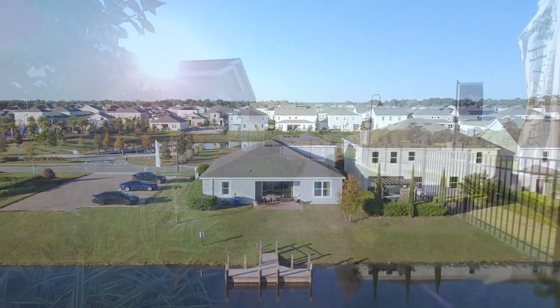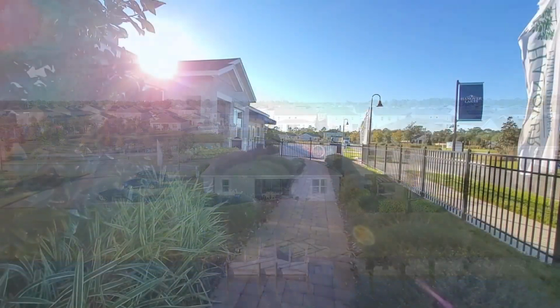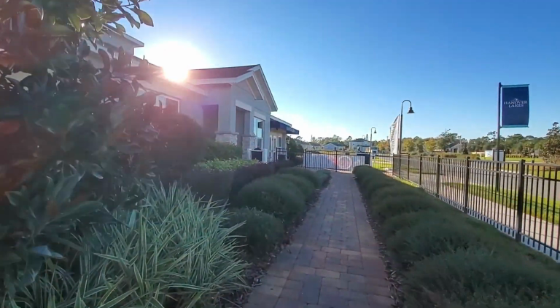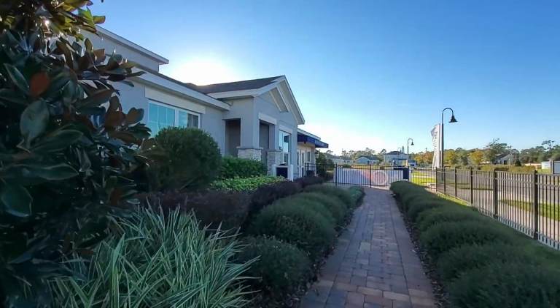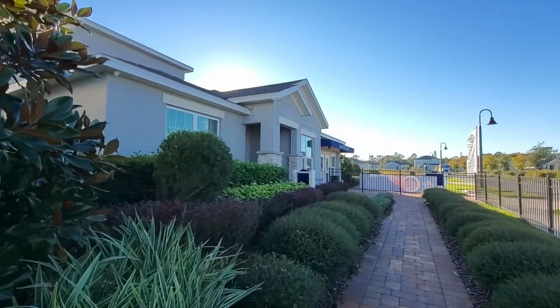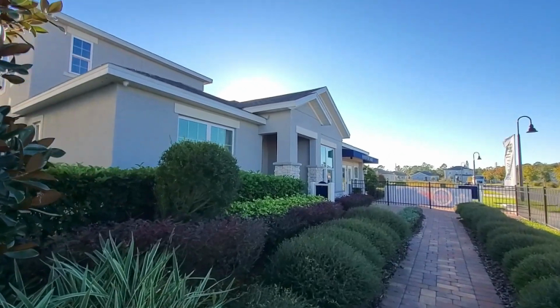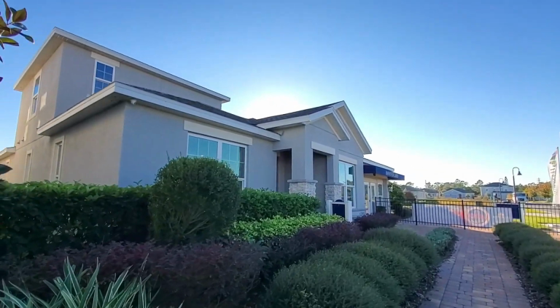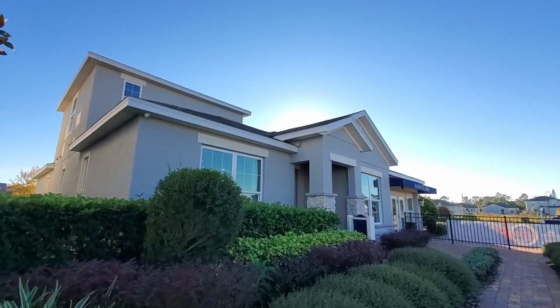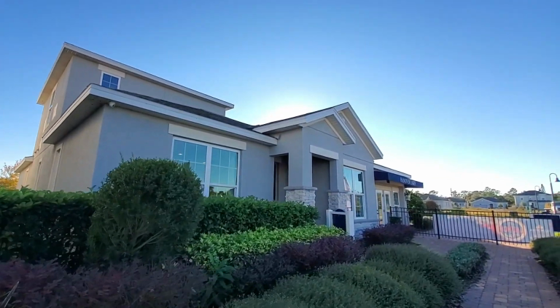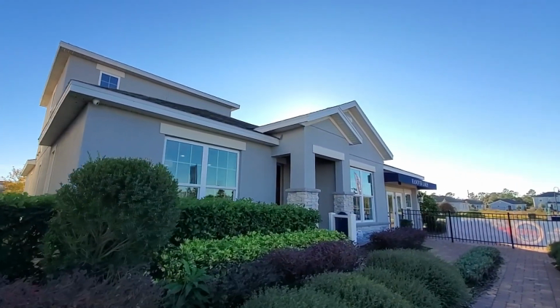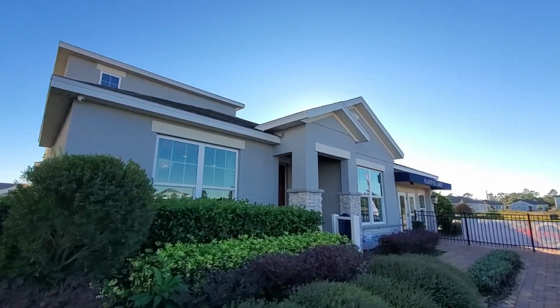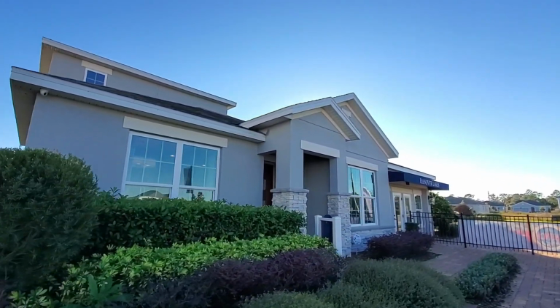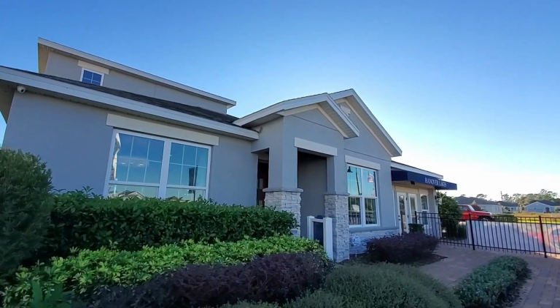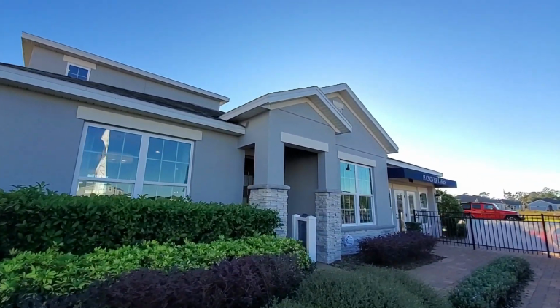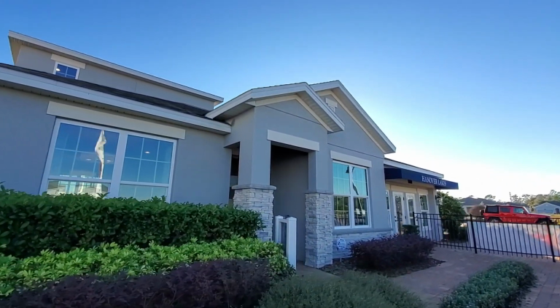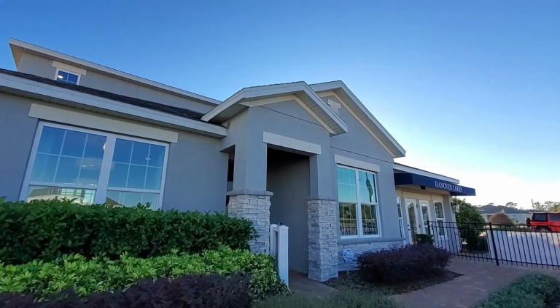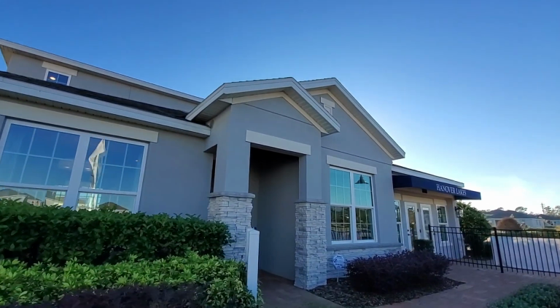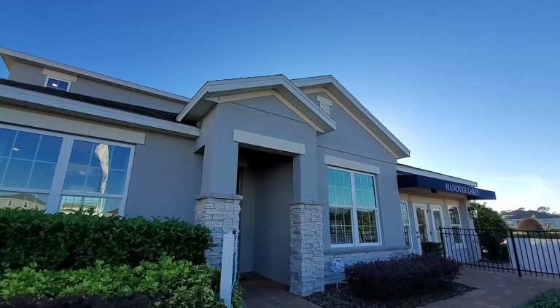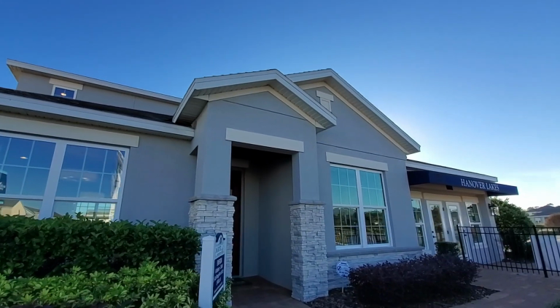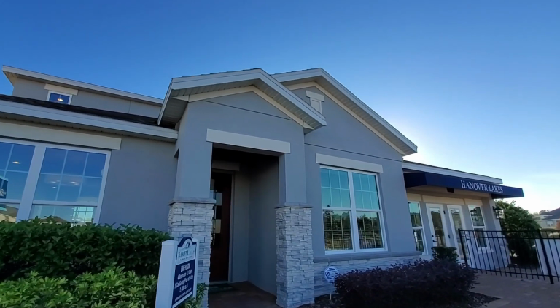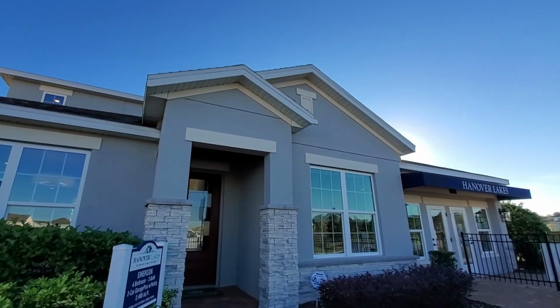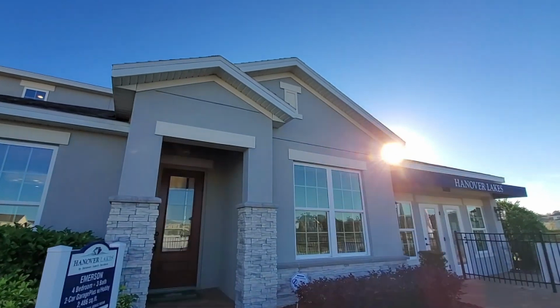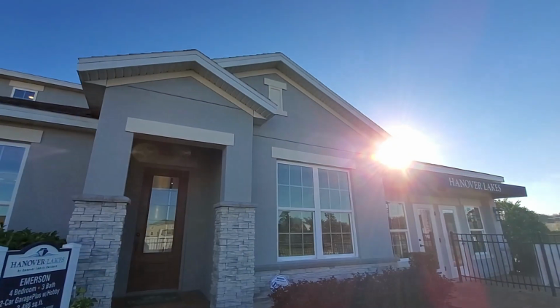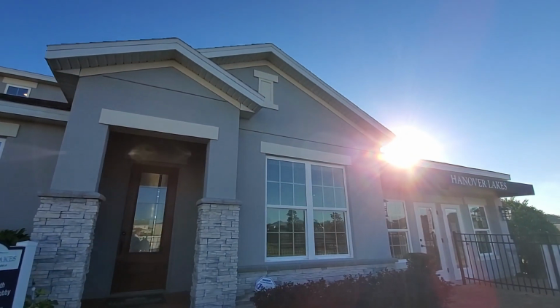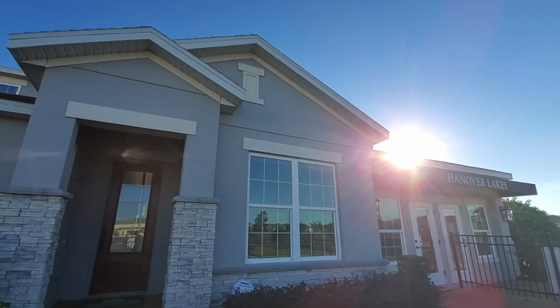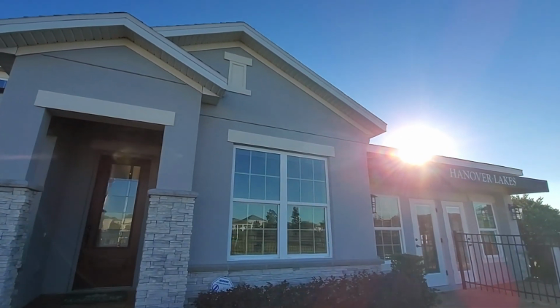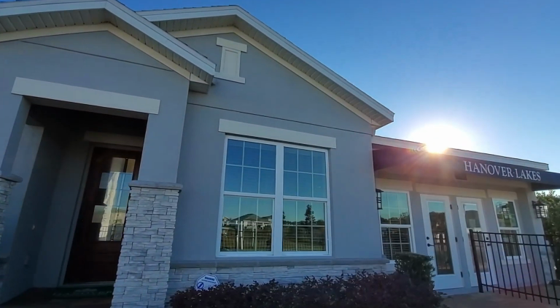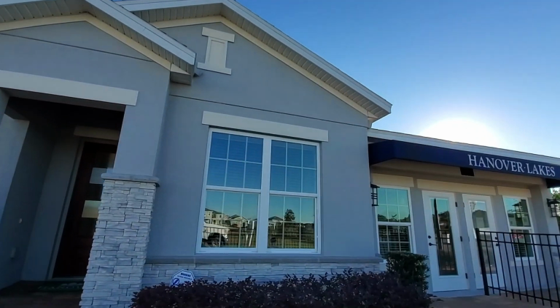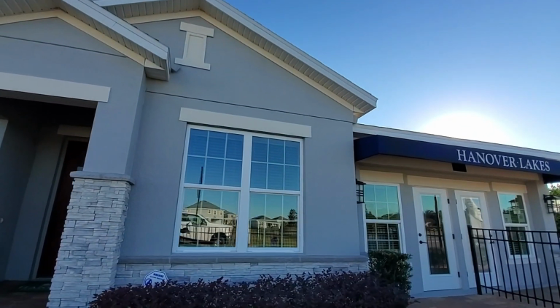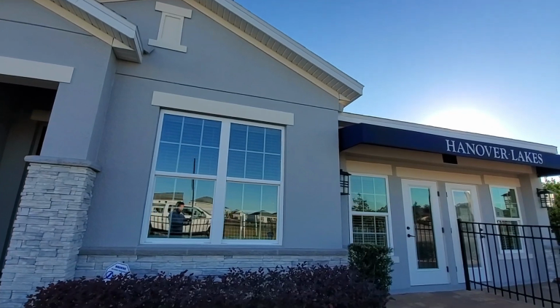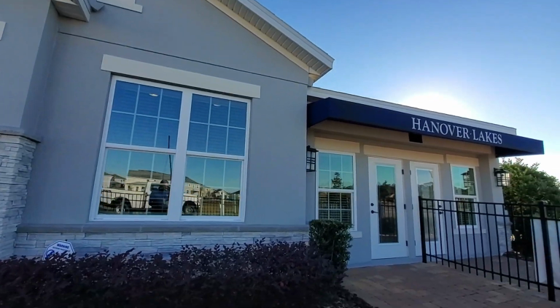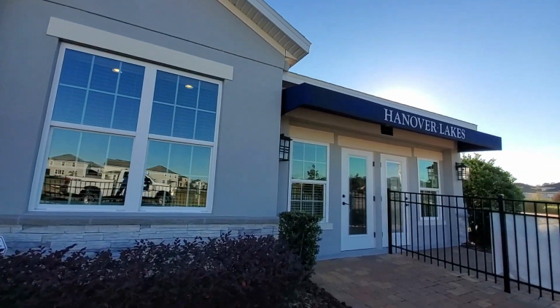Looking at the exterior elevation here, you can see it has the loft. If you chose this home without the loft, you wouldn't have it. So this is the office area.